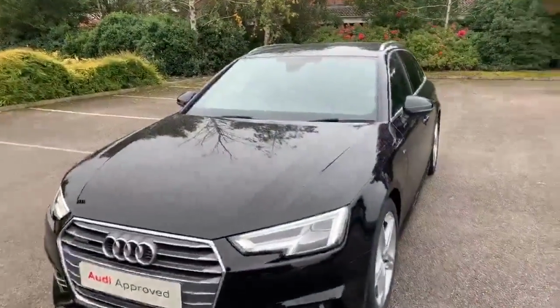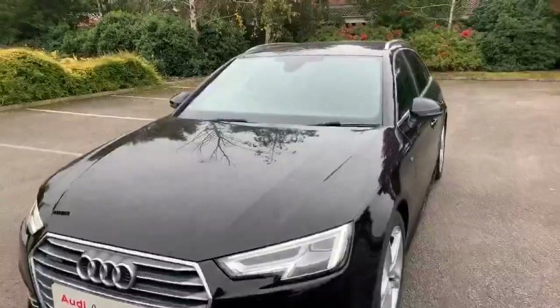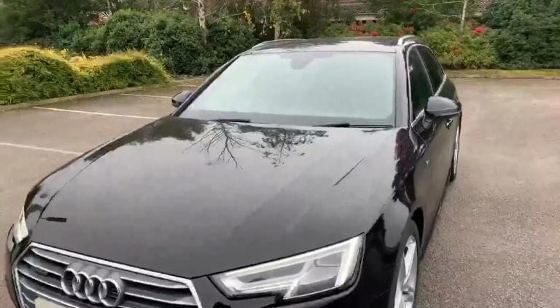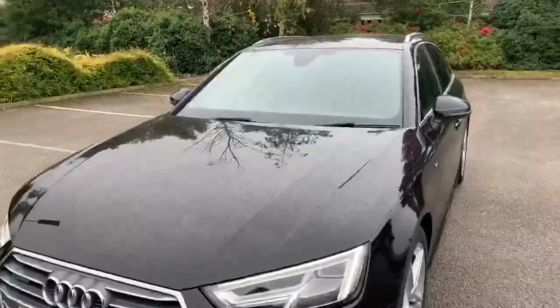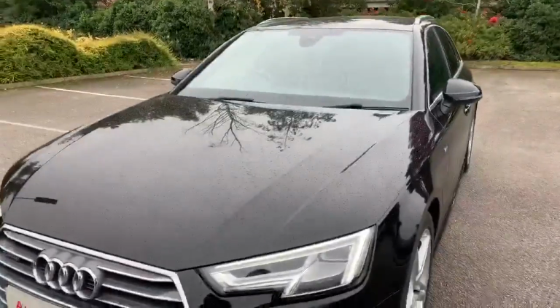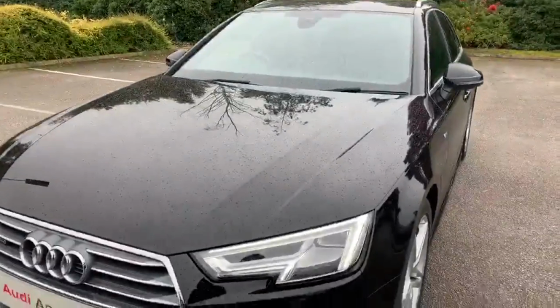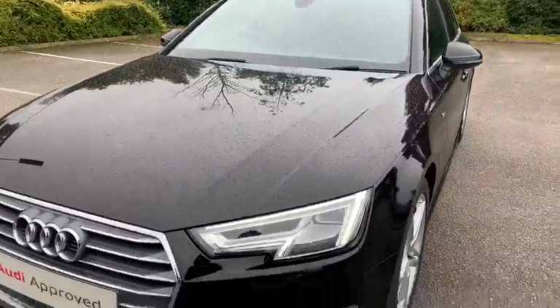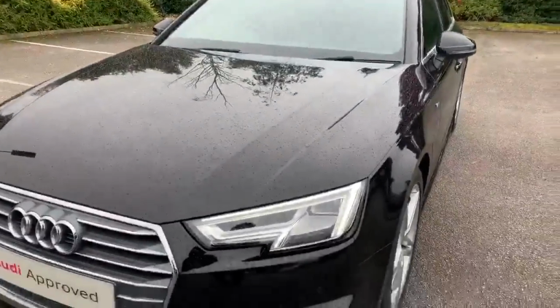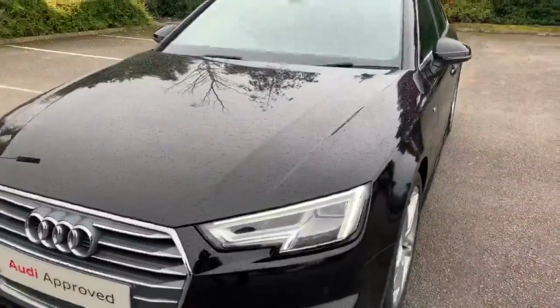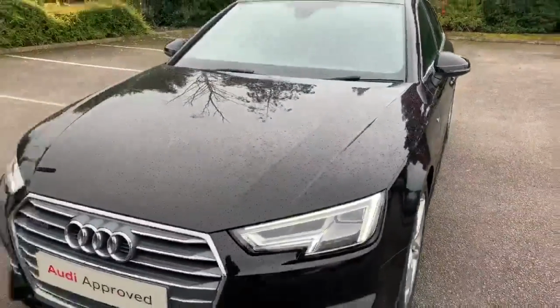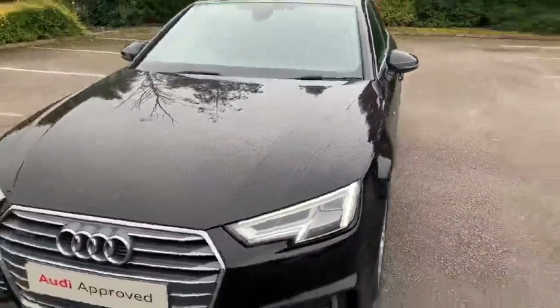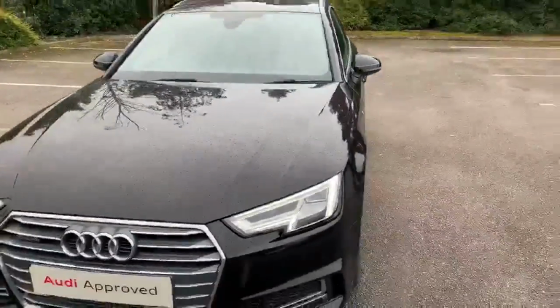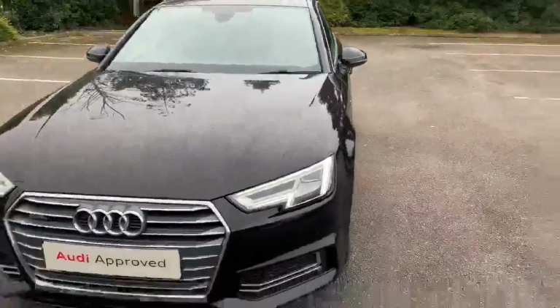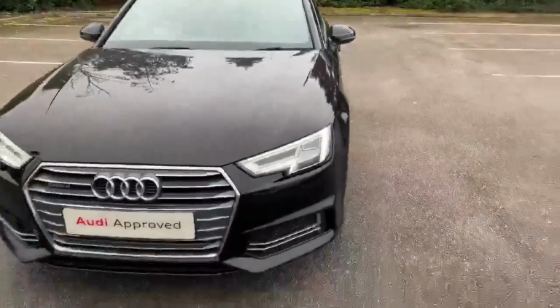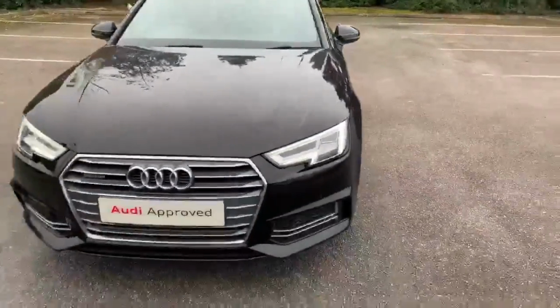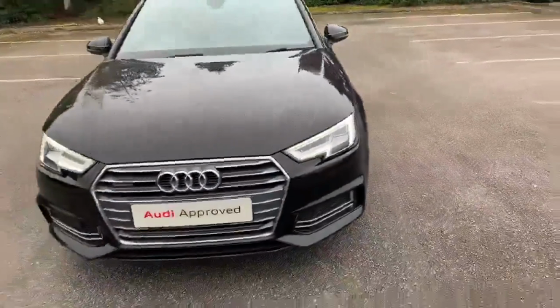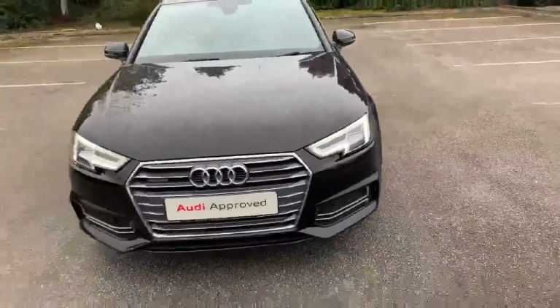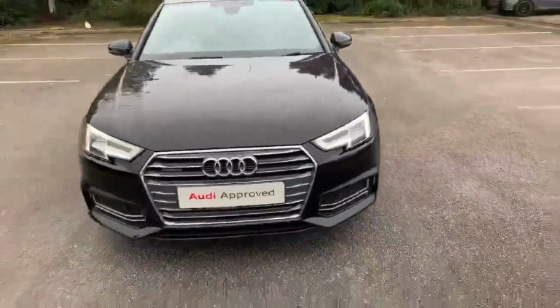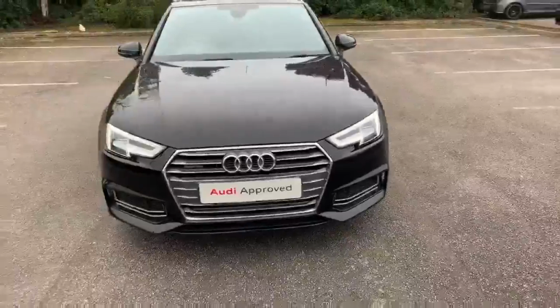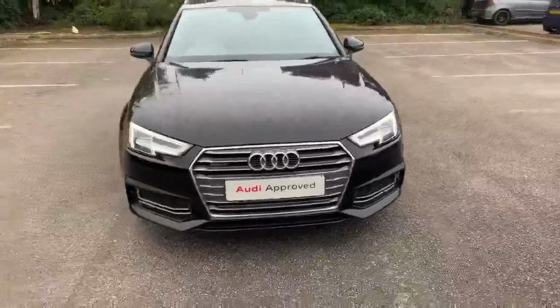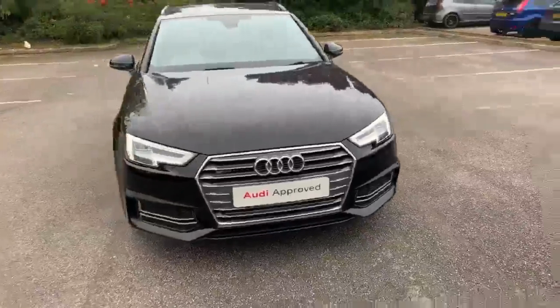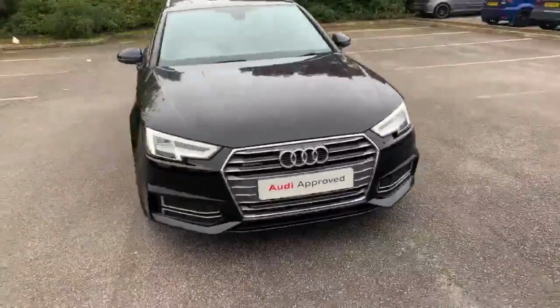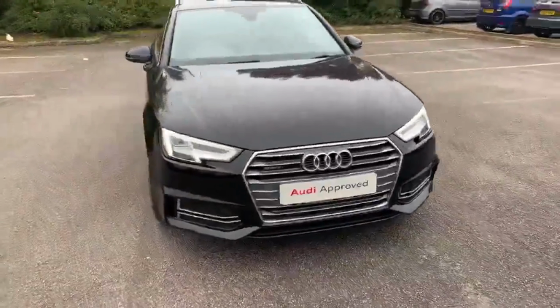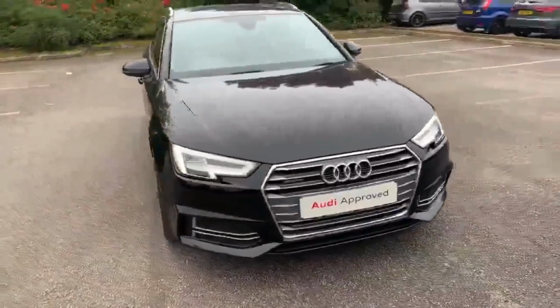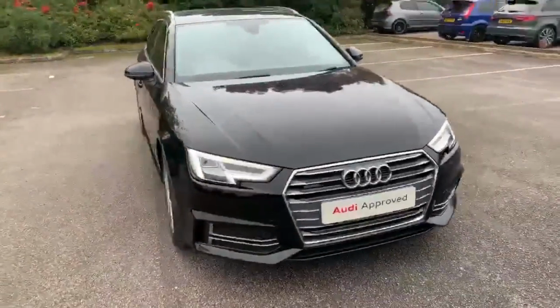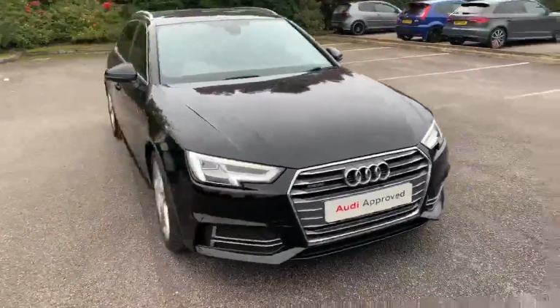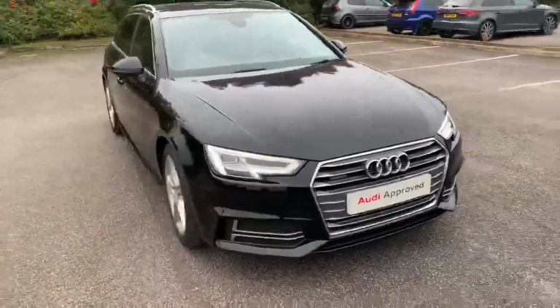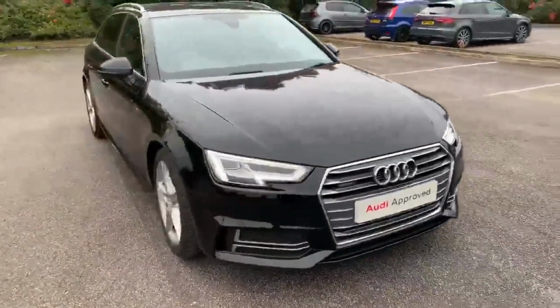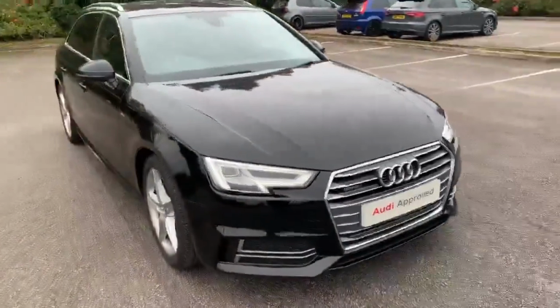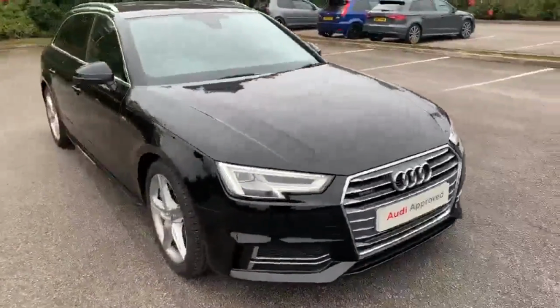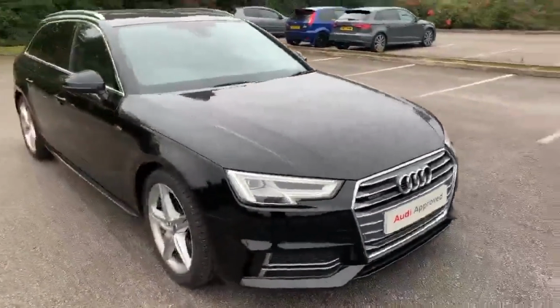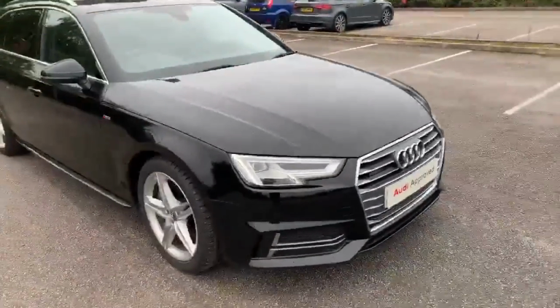In front of the car, we've got the daytime running Audi headlights, the front sport bumpers, and the front parking sensors as well.